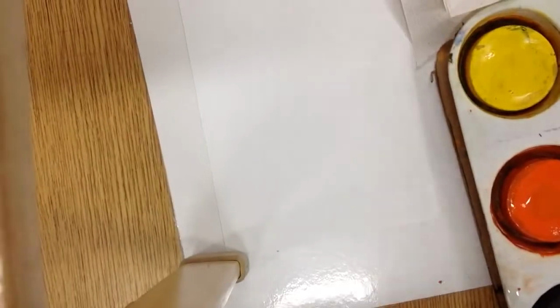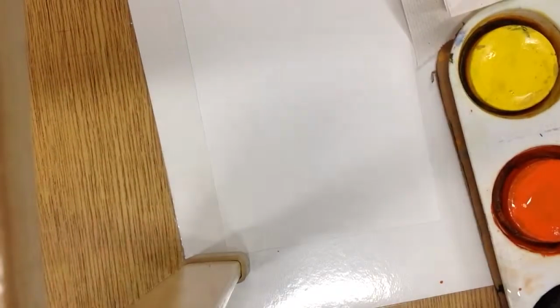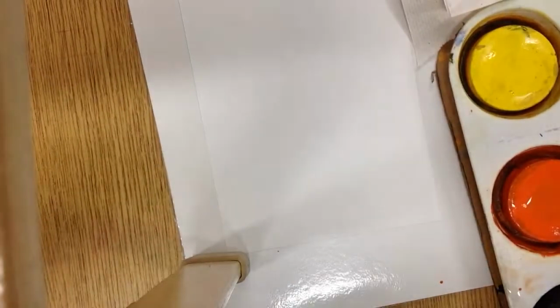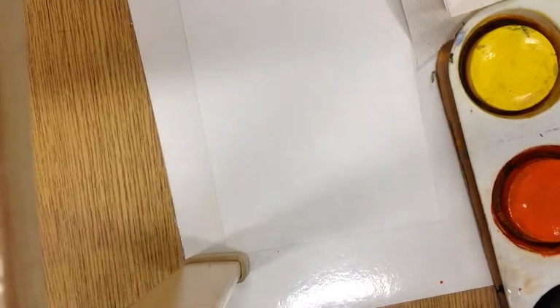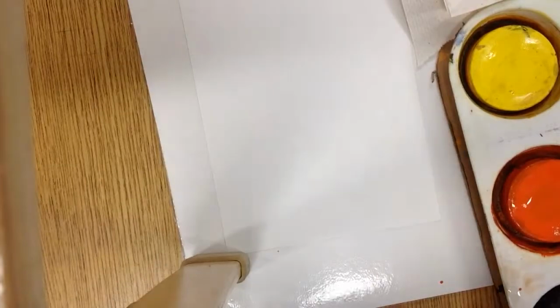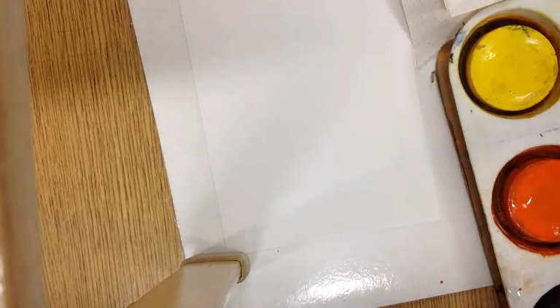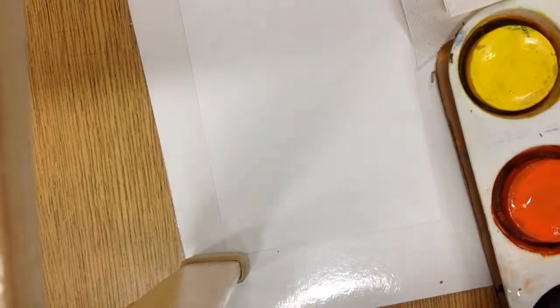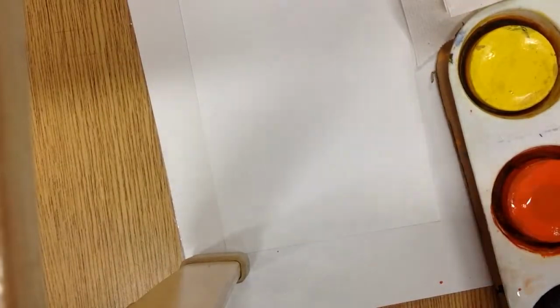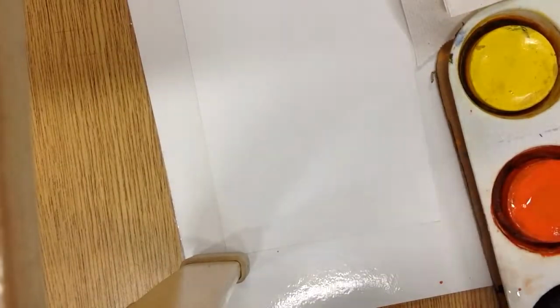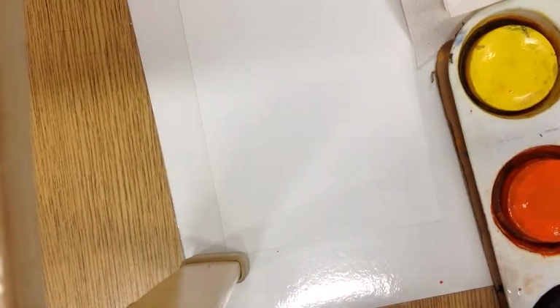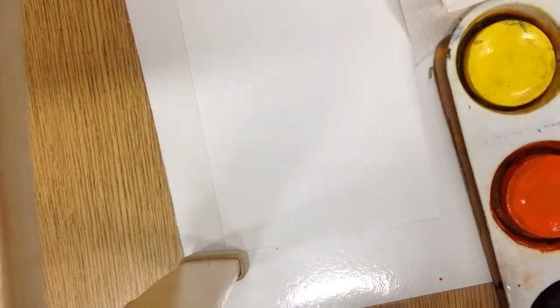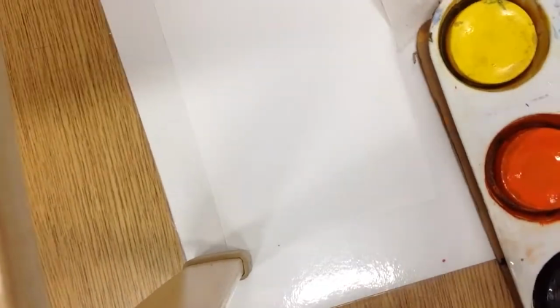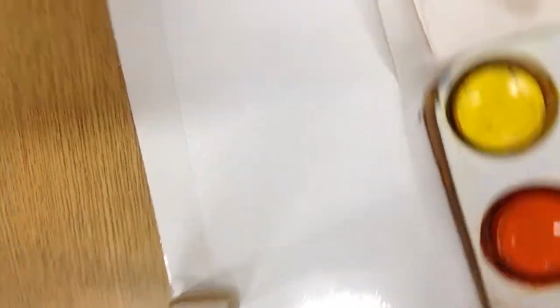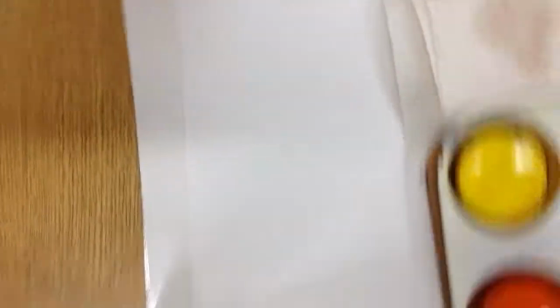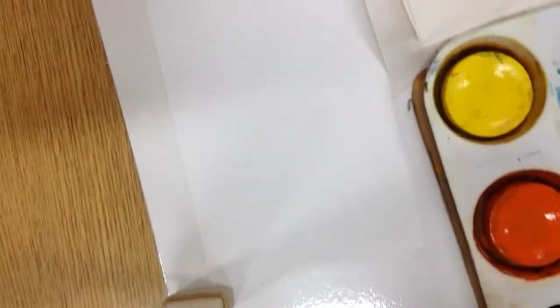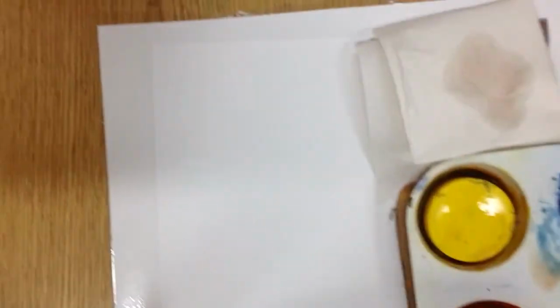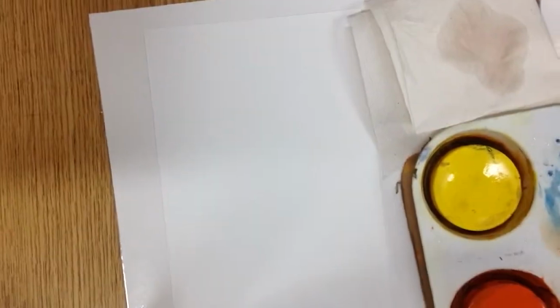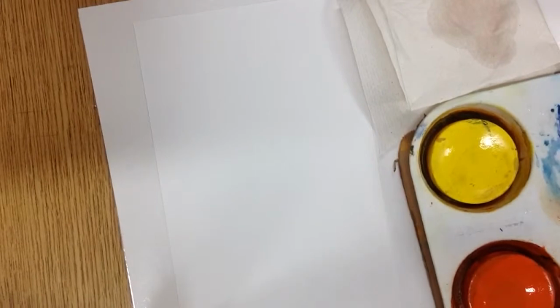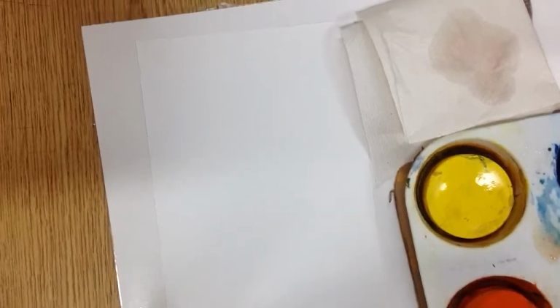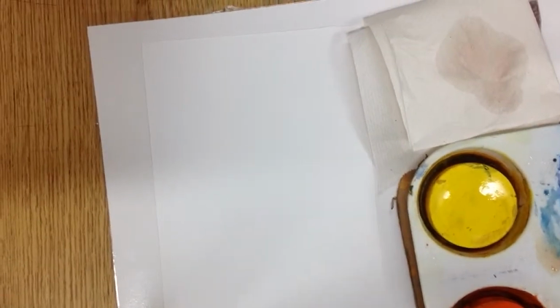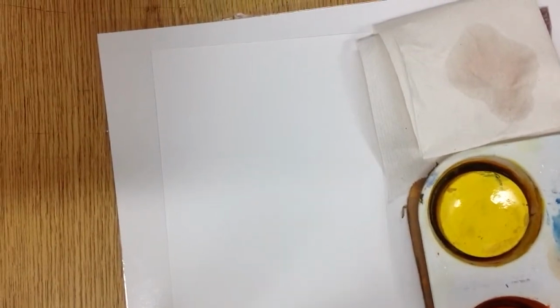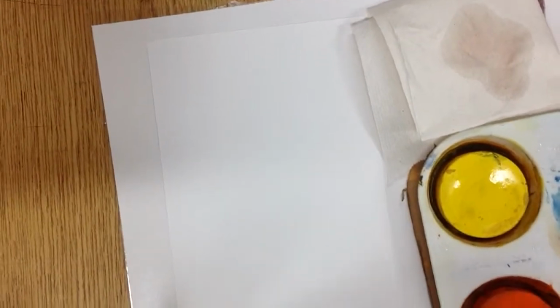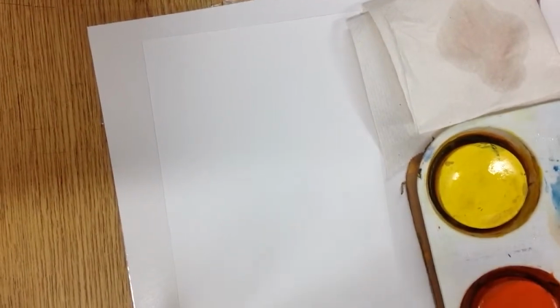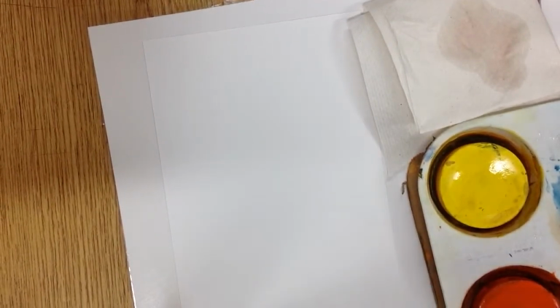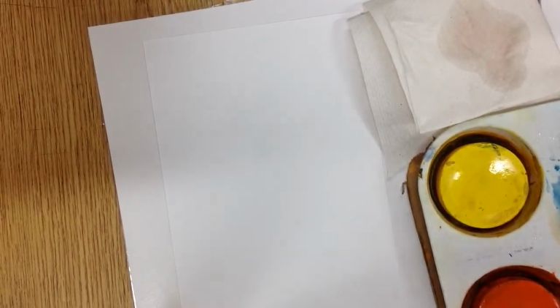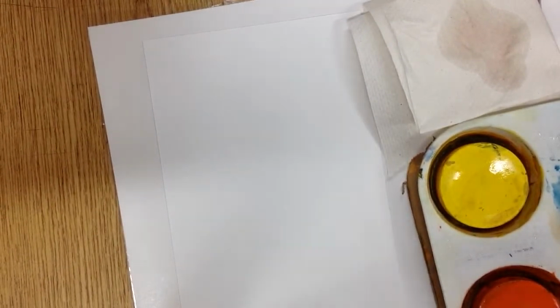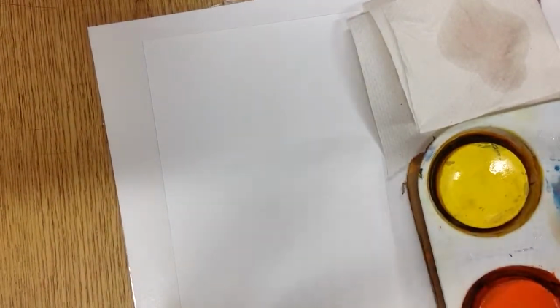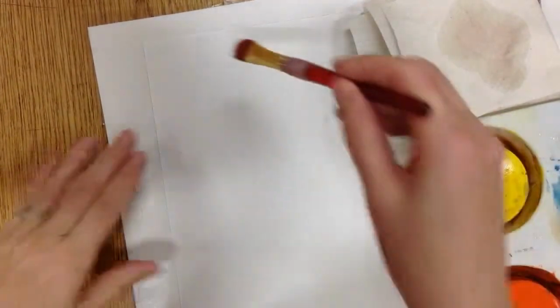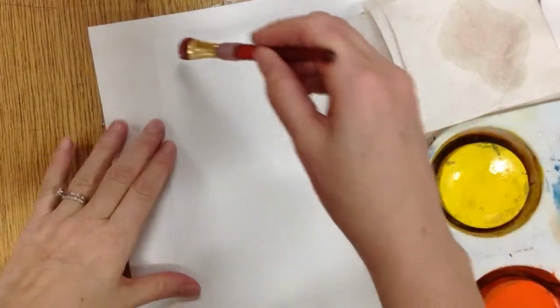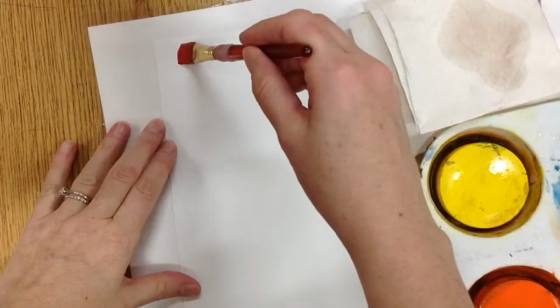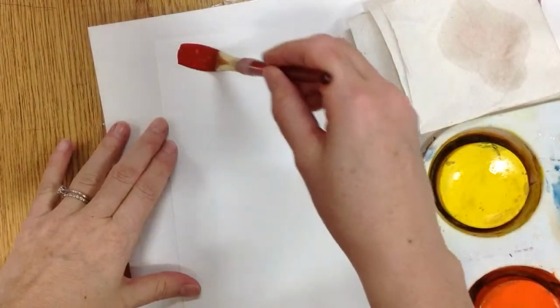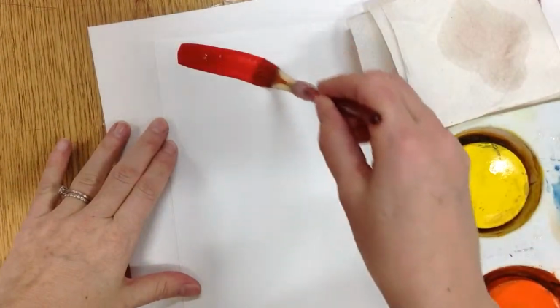Here's how you do the rainbow challenge. All you've got to do is paint the rainbow, but instead of using a sponge, you're going to use that paper towel and you have to keep it clean when you're ready for a new color.